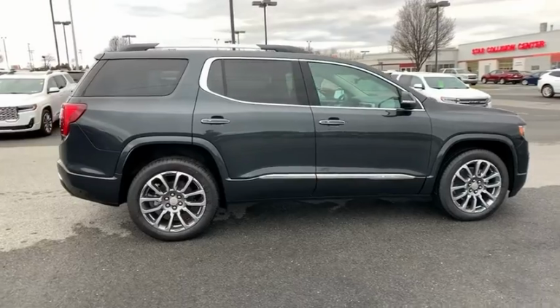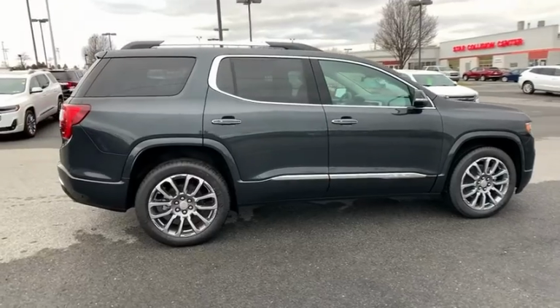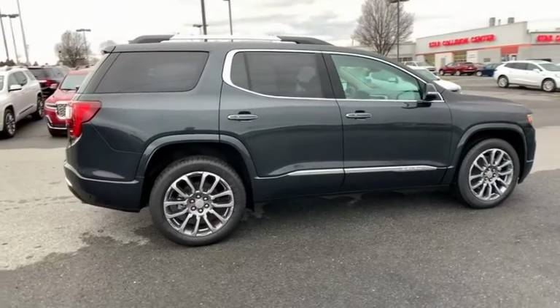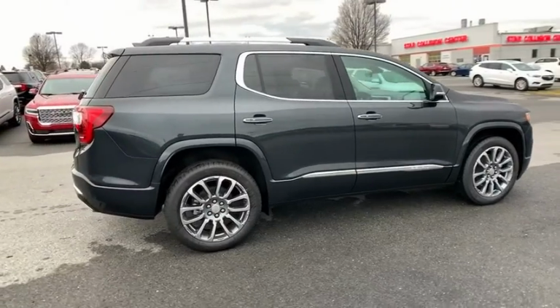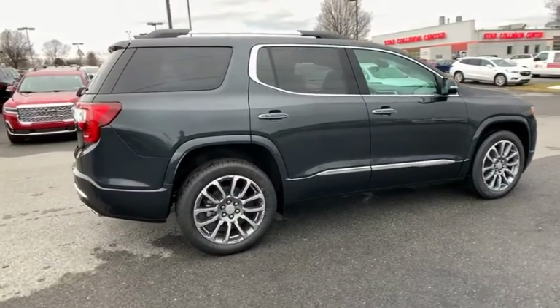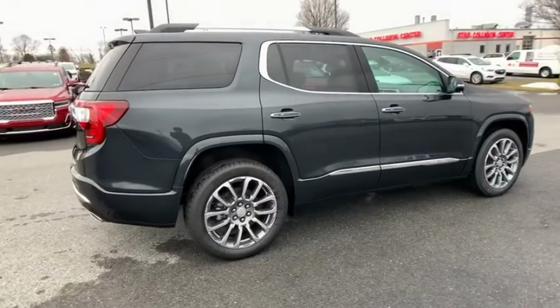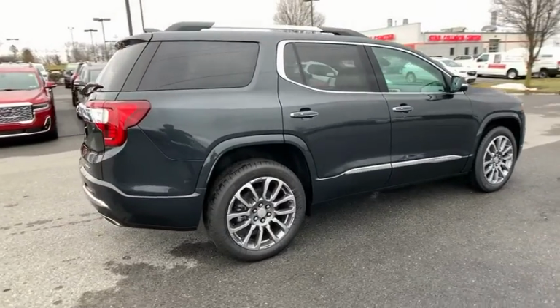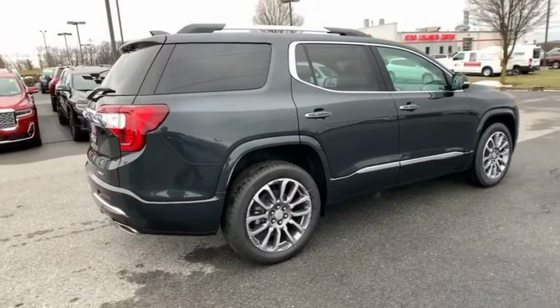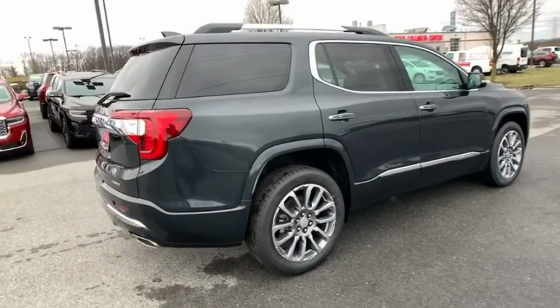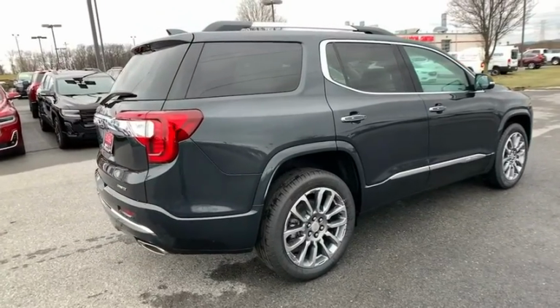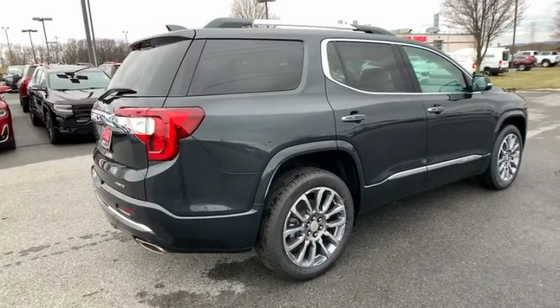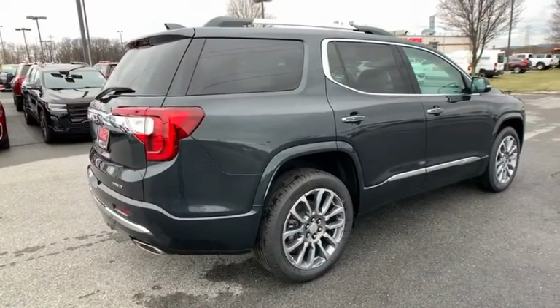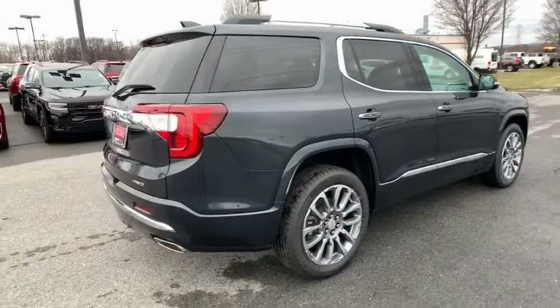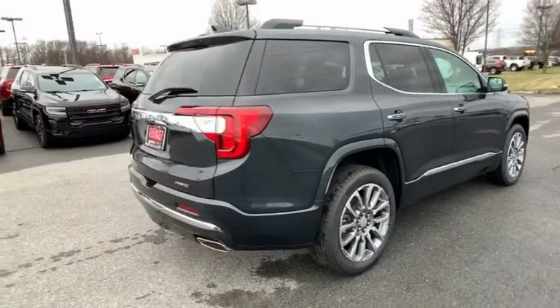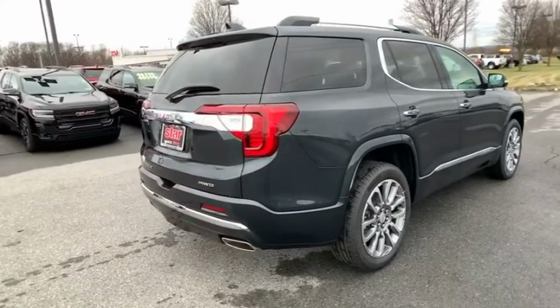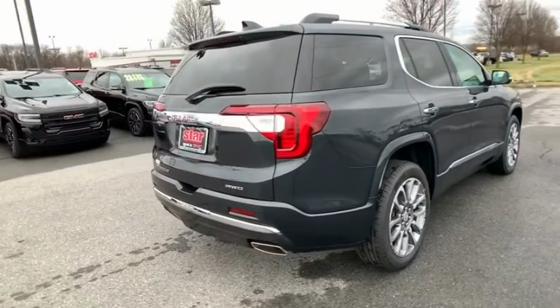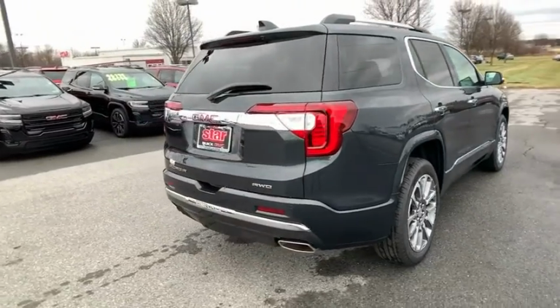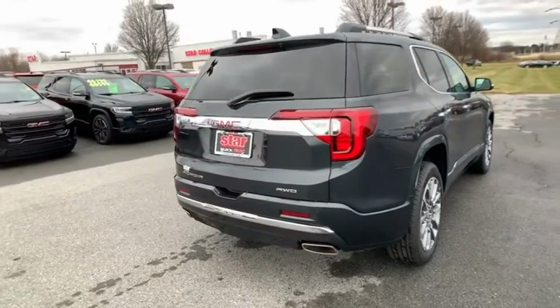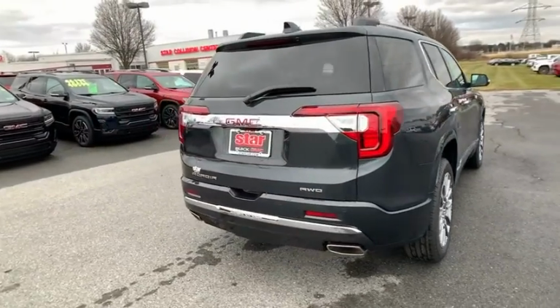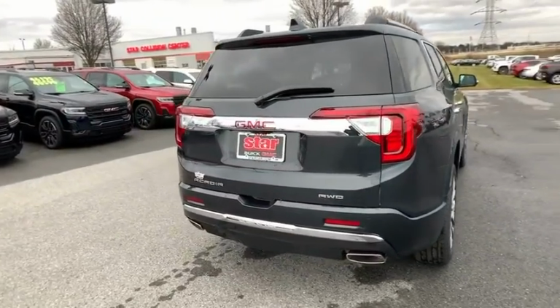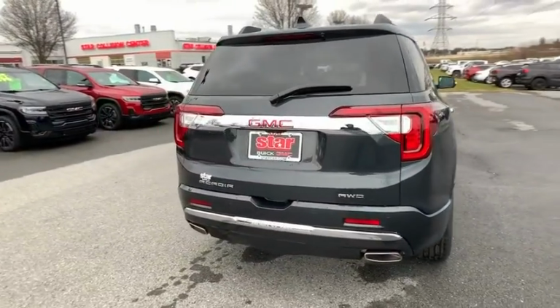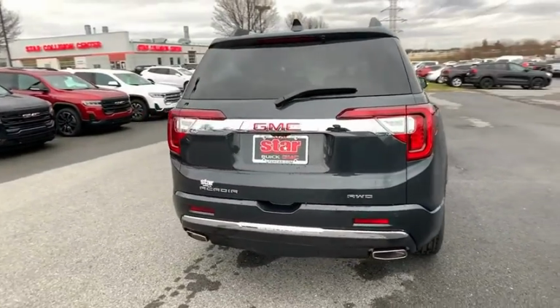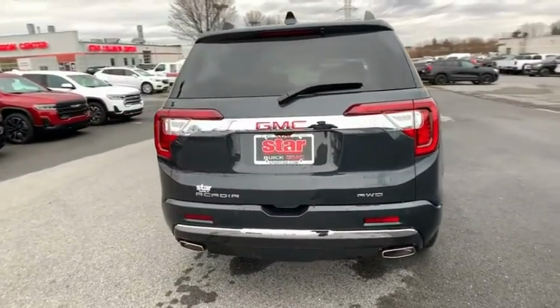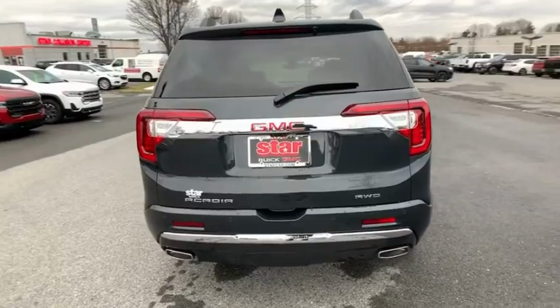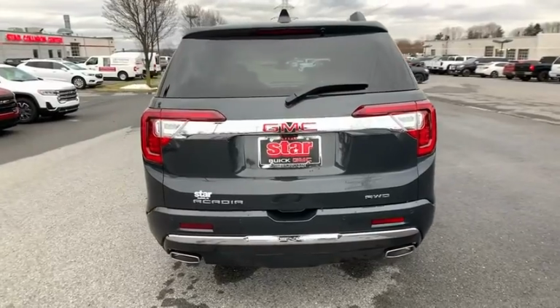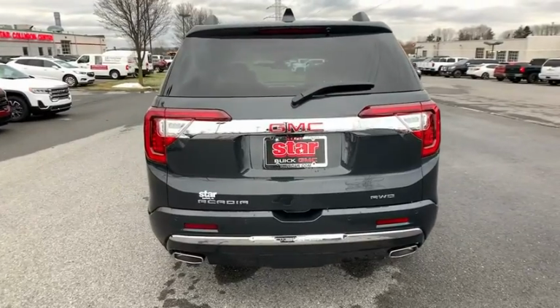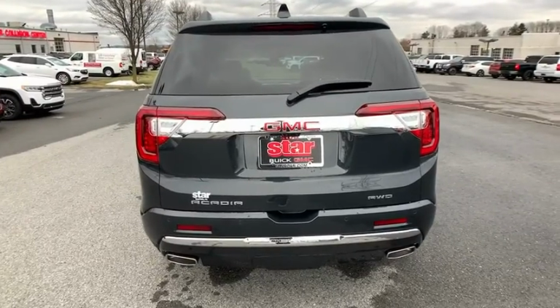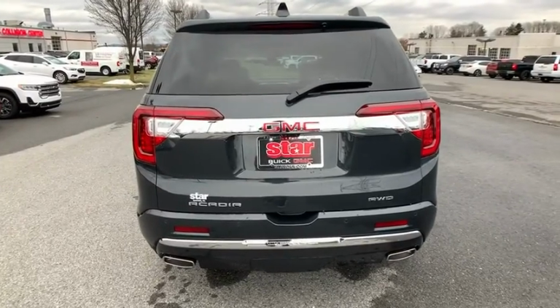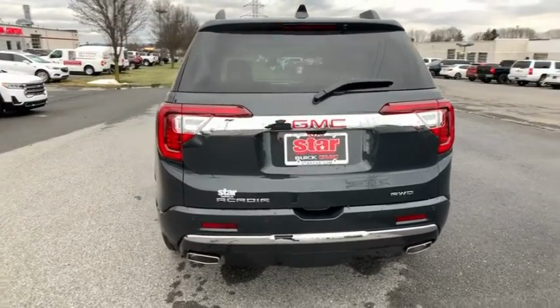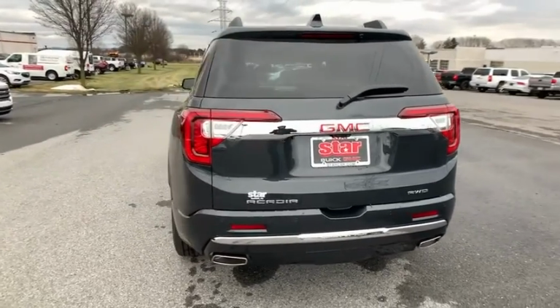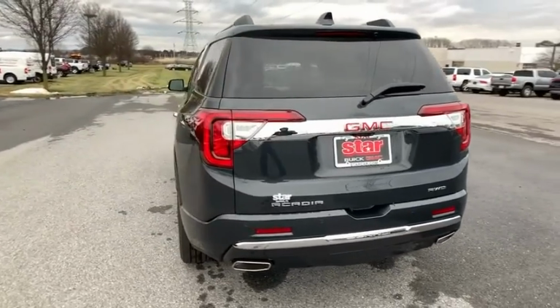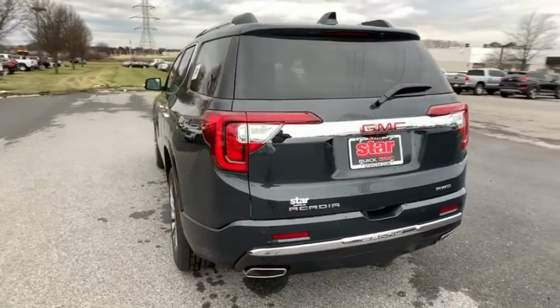Here are some of this vehicle's great options: traction control, power passenger seat, navigation system, power liftgate, dual airbags, power steering, floor mats, four-wheel disc brakes, universal garage door opener, eight speakers.